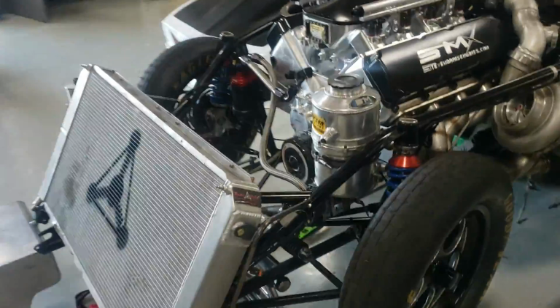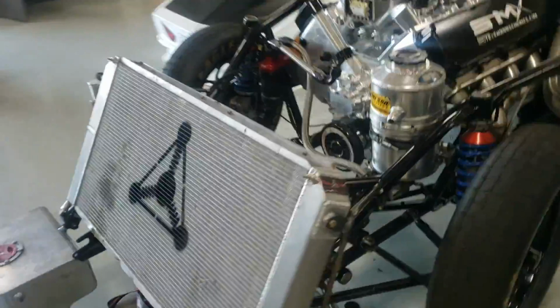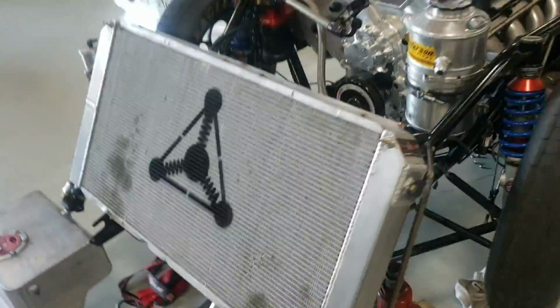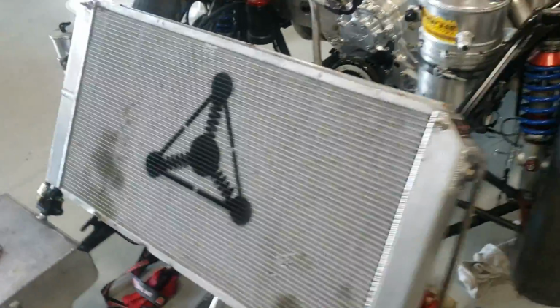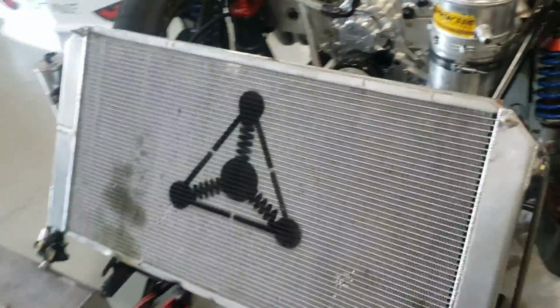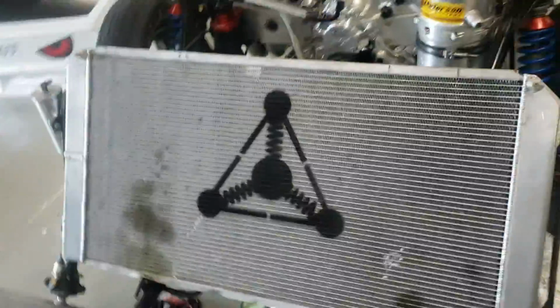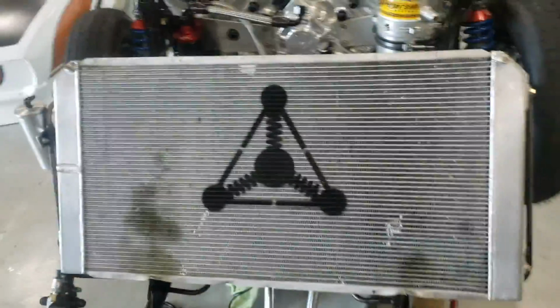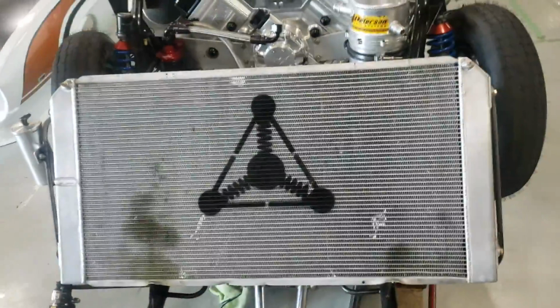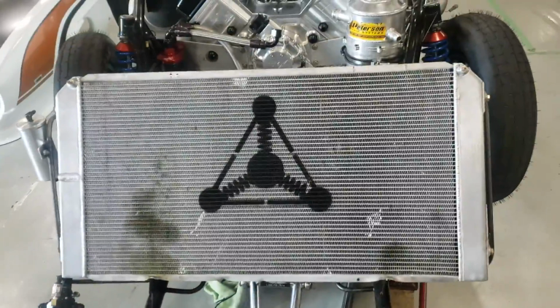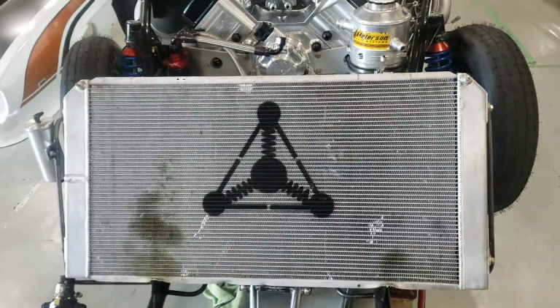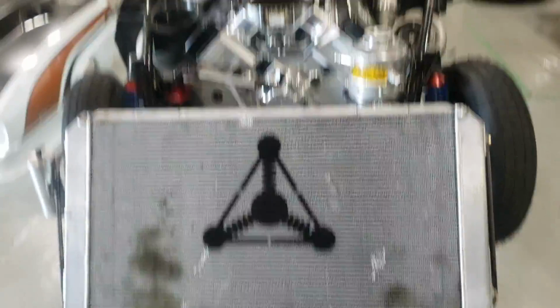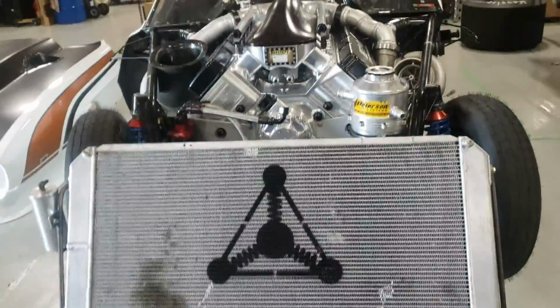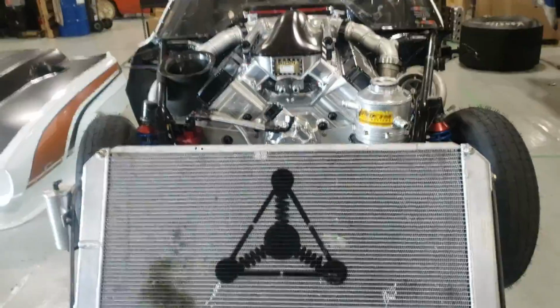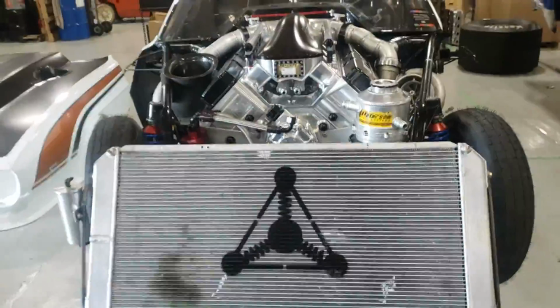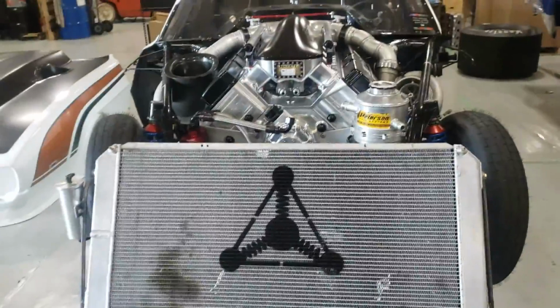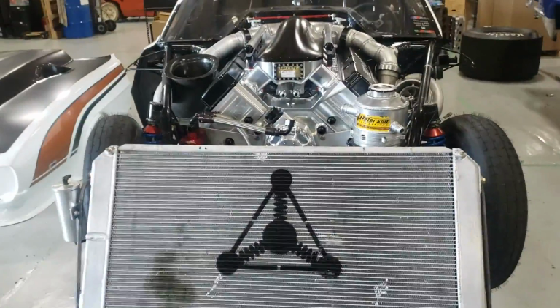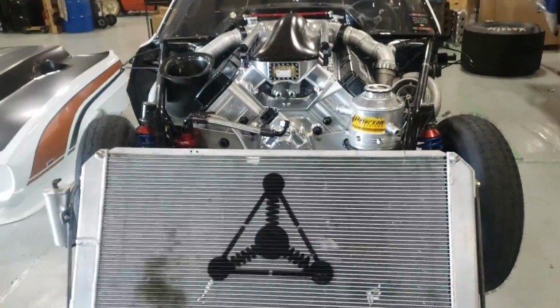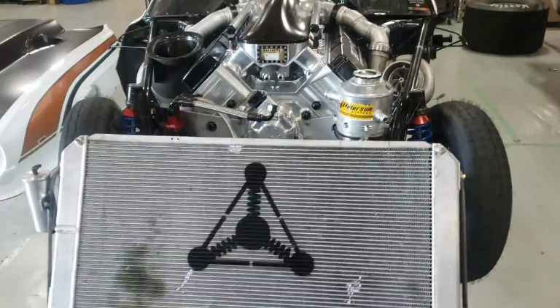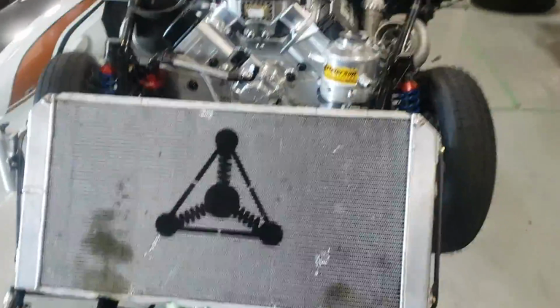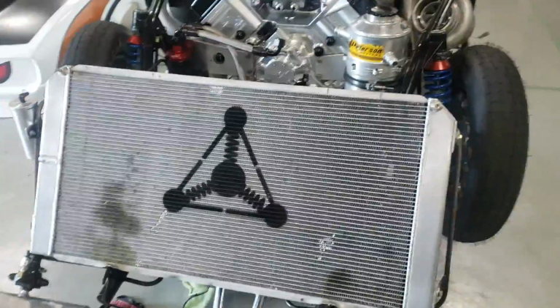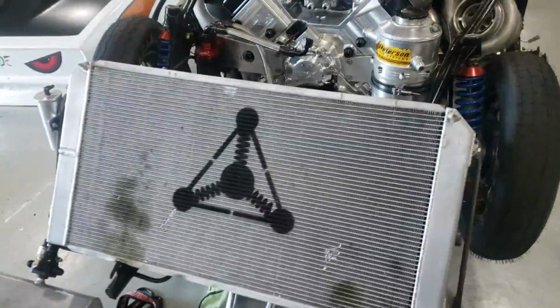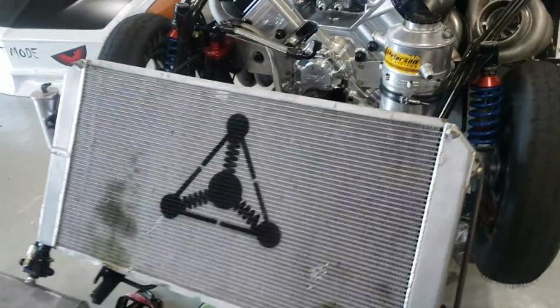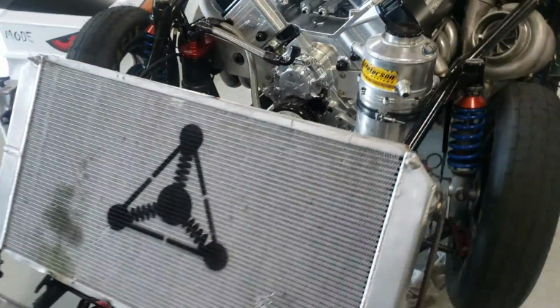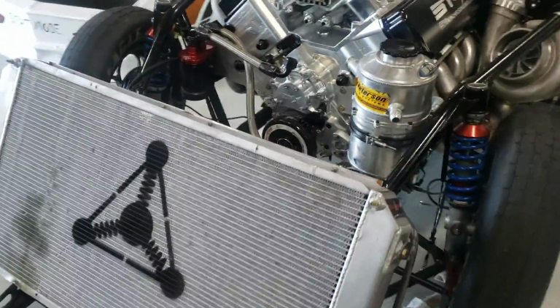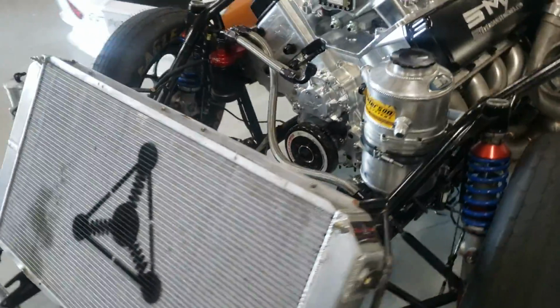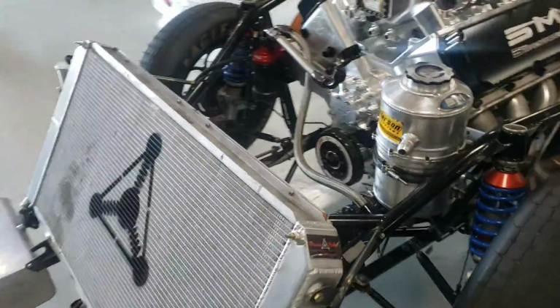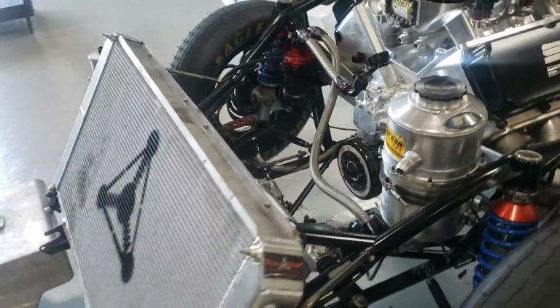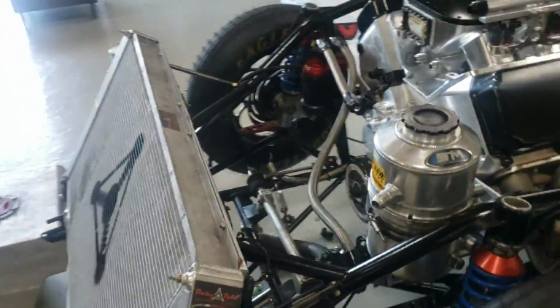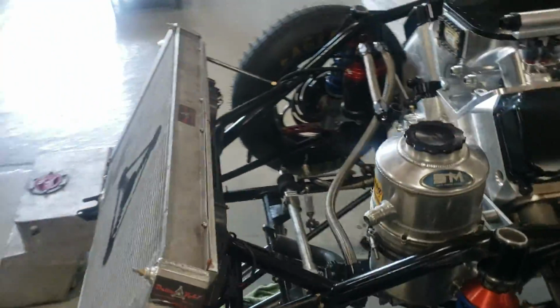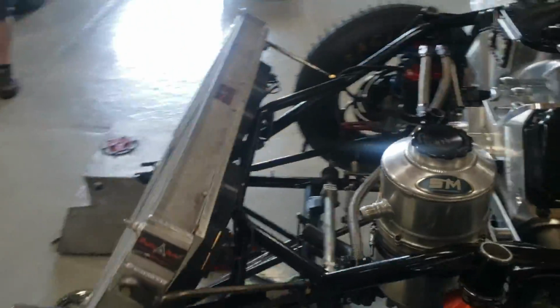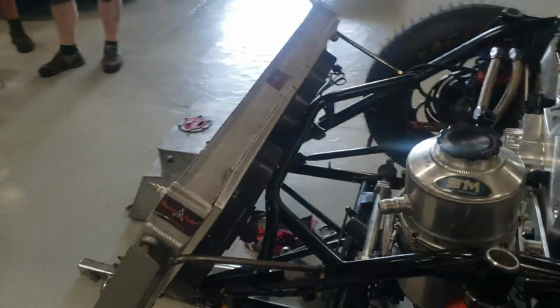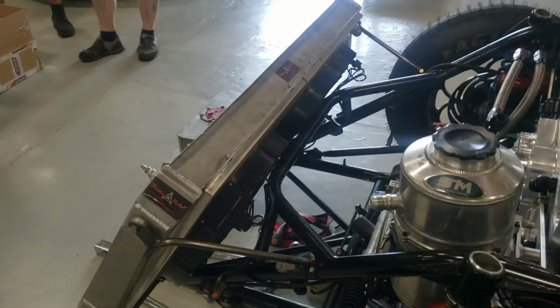If you notice, this is one of the world's largest radiators from DeltaPag — takes up the whole front of the car. But proven out, that's what we need in order to make this stuff live.